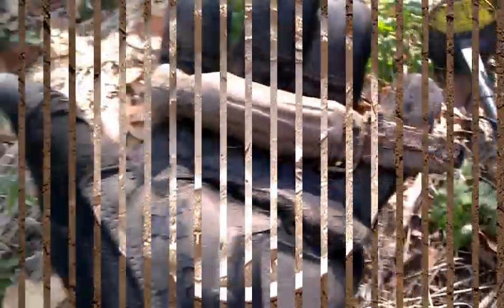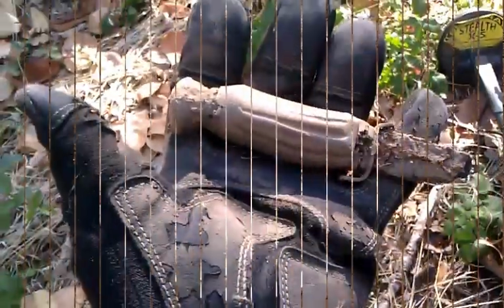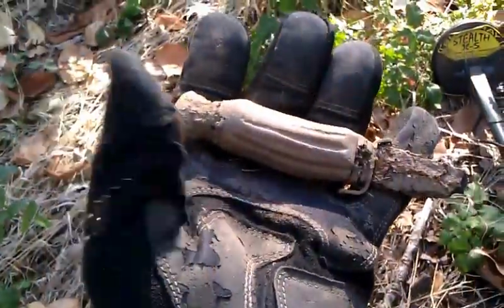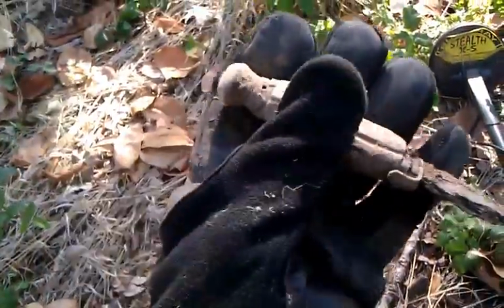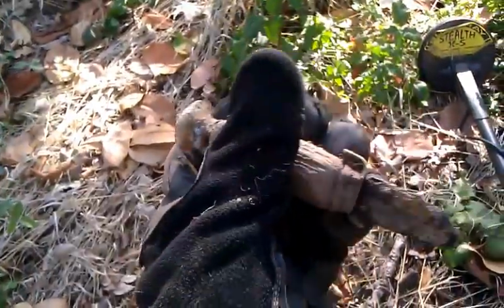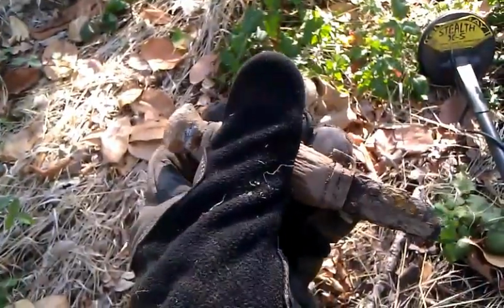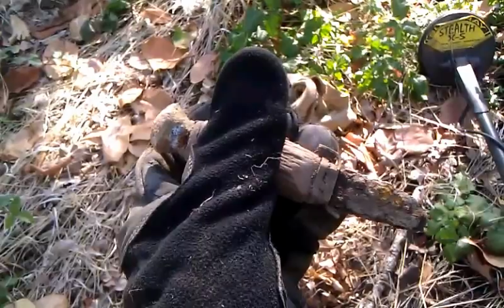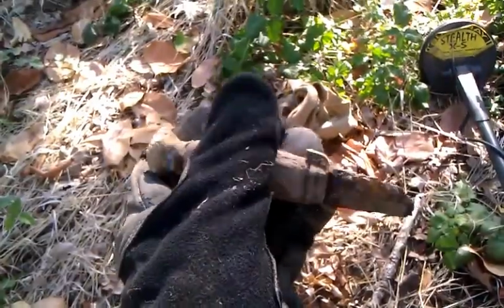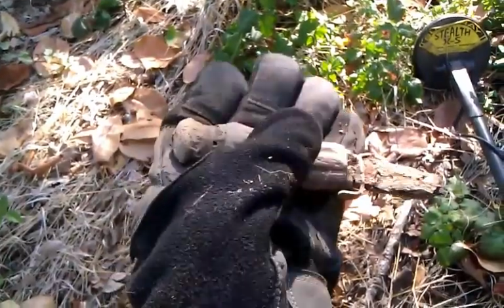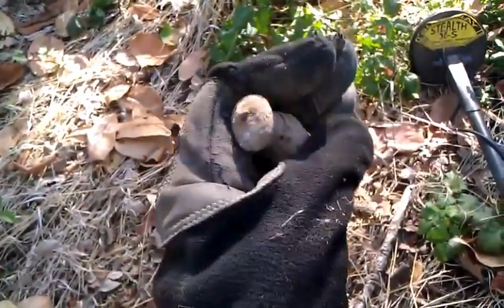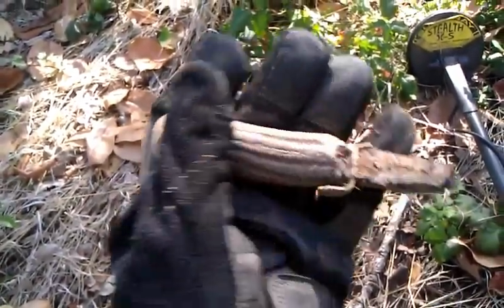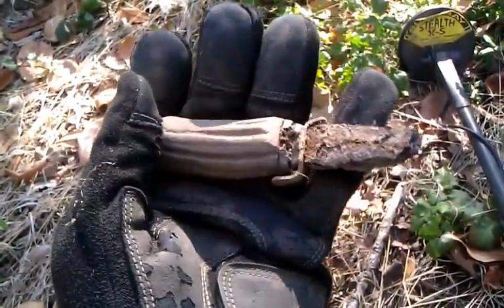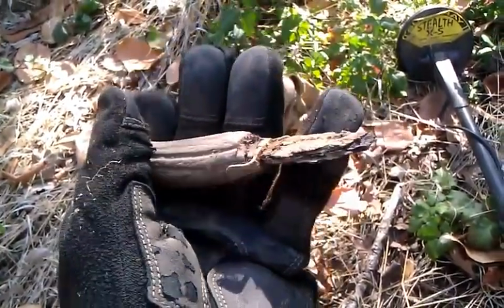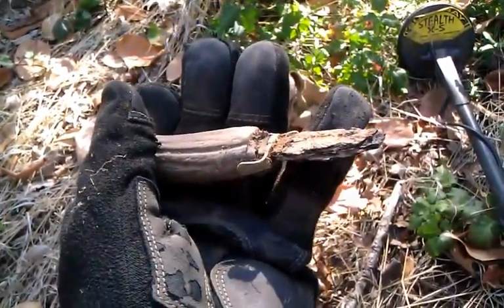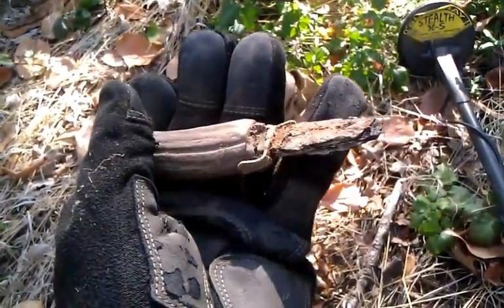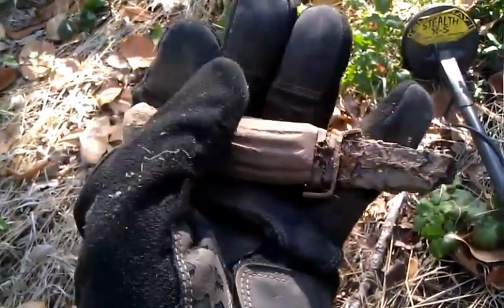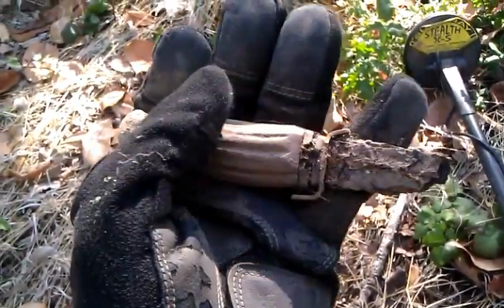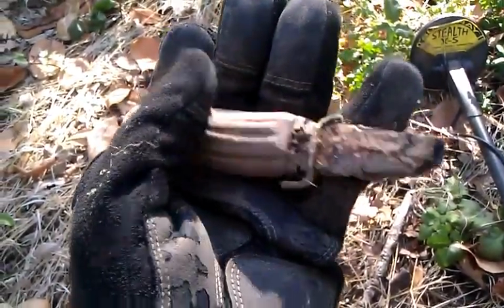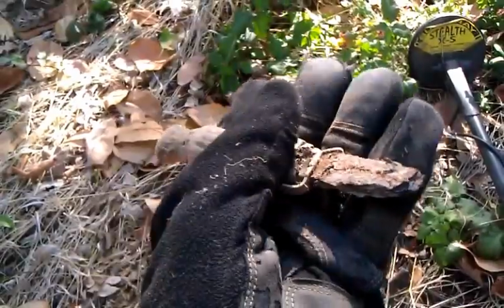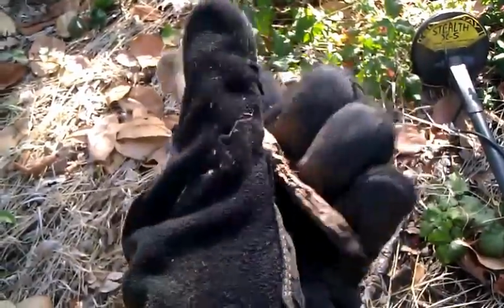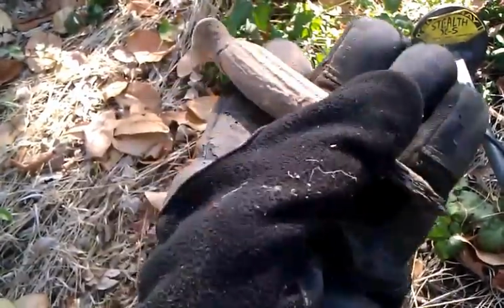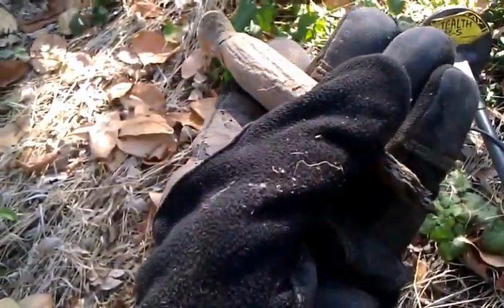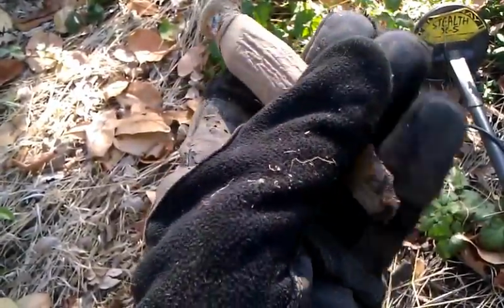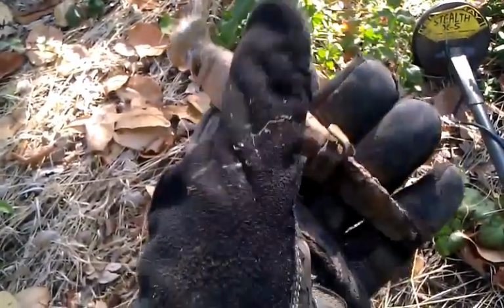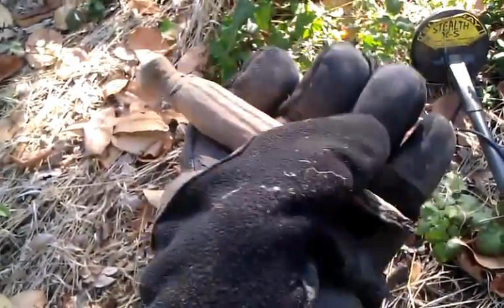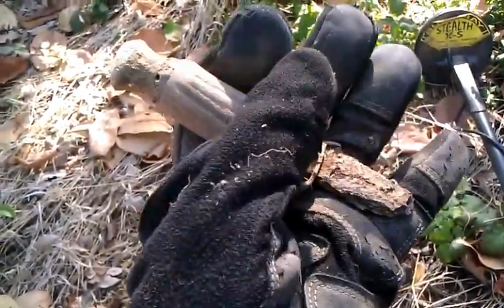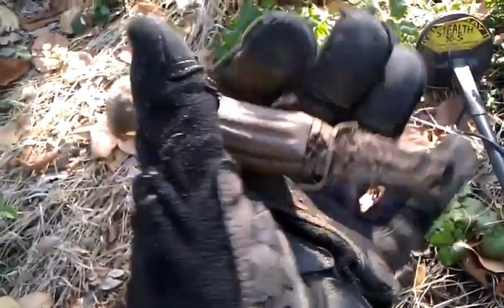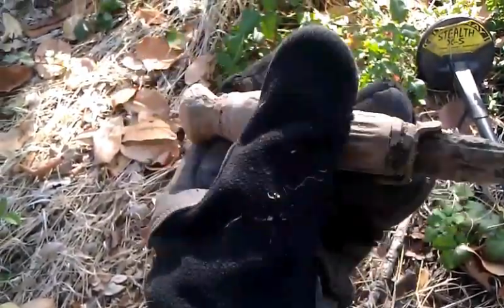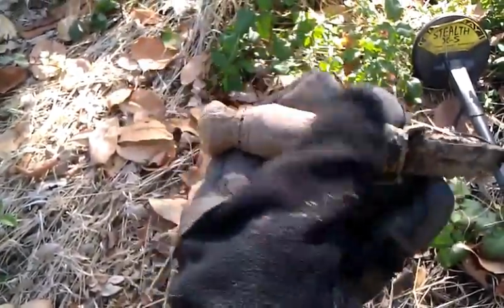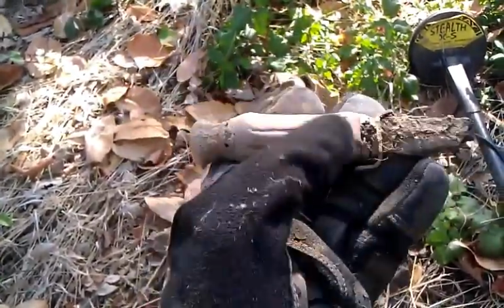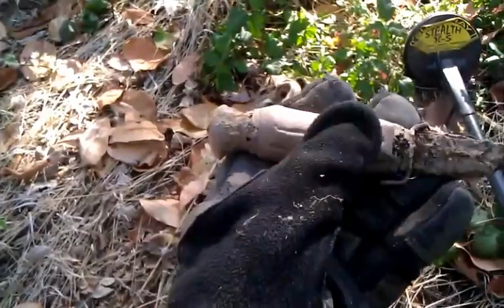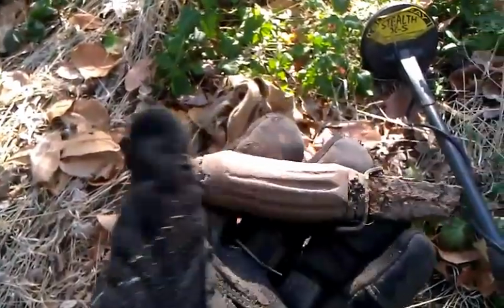It's like an old deer handle knife. Pretty much the blade has rotted away. Back in the day those probably weren't stainless steel — just iron. But it's a deer handle knife.